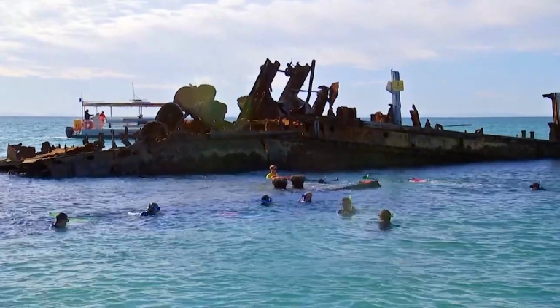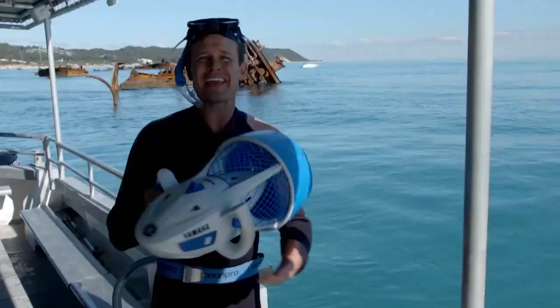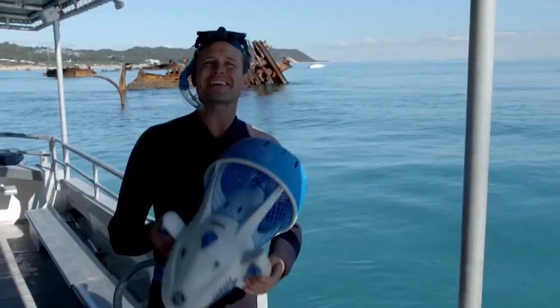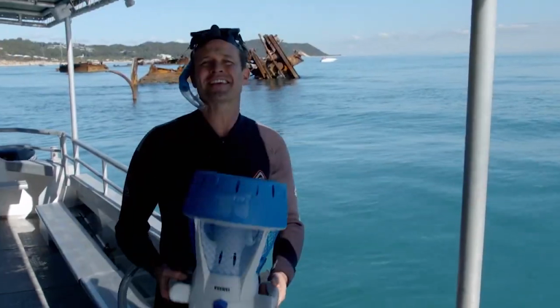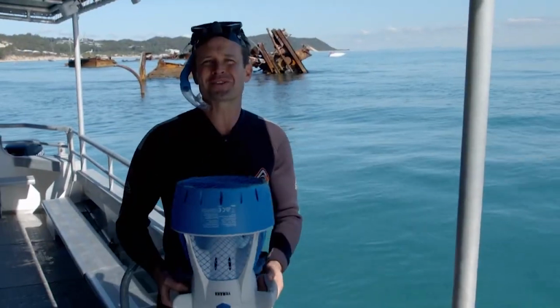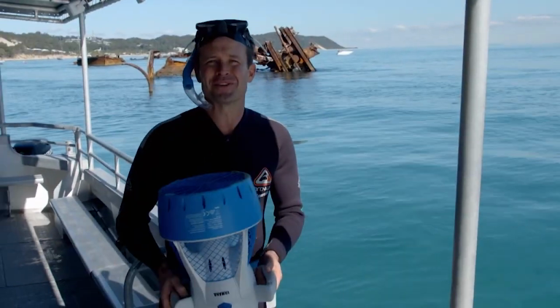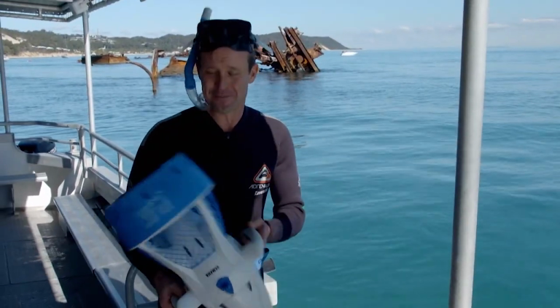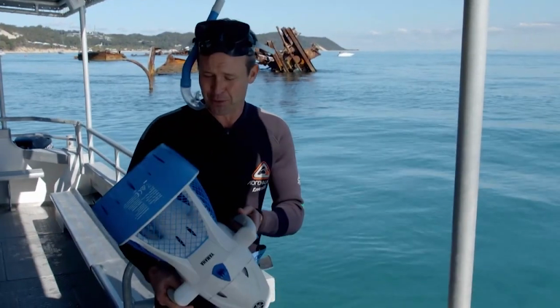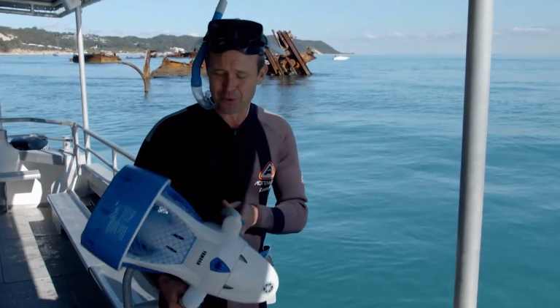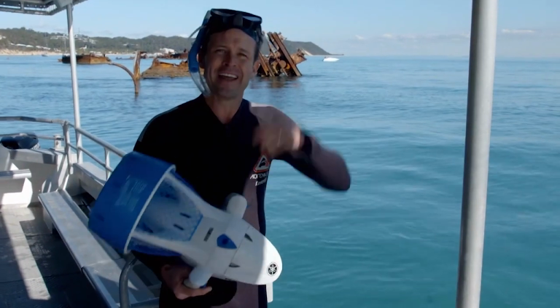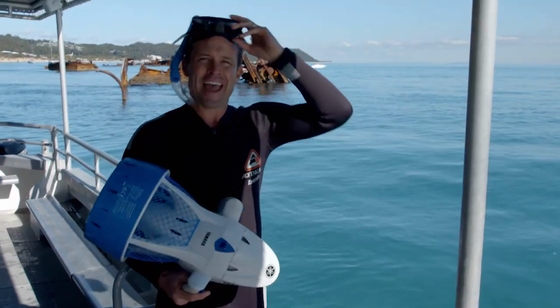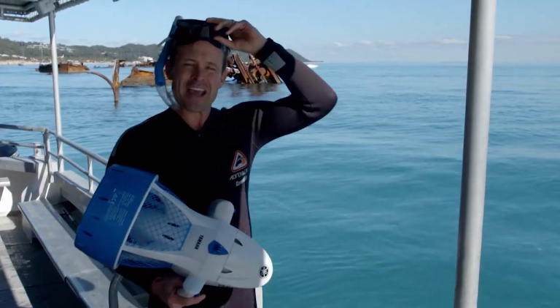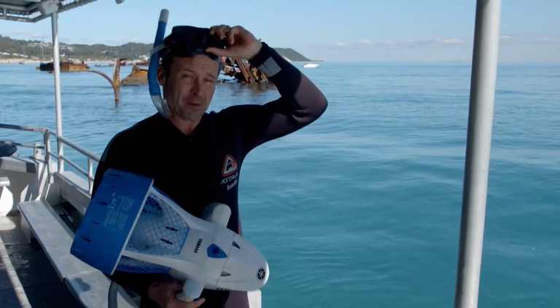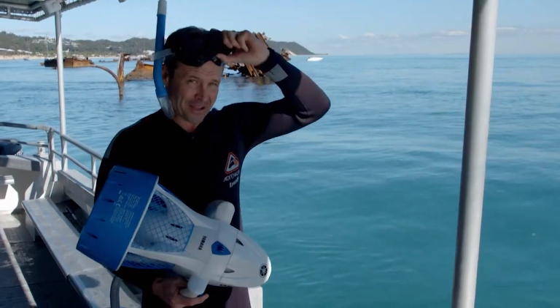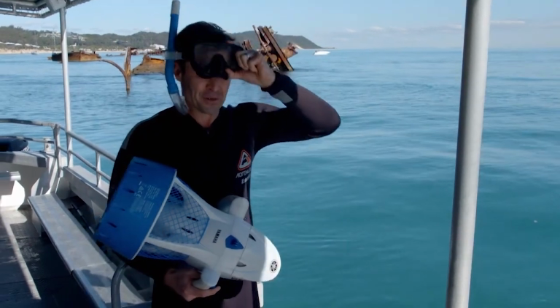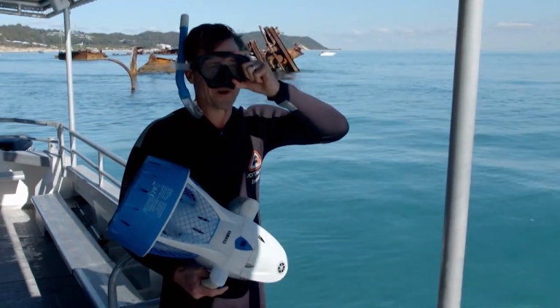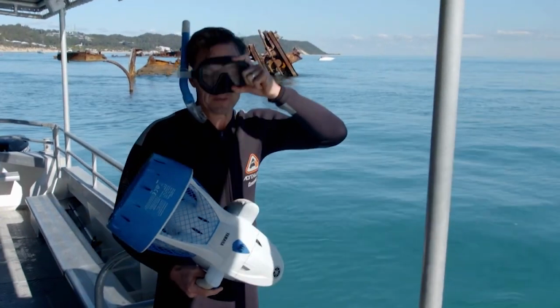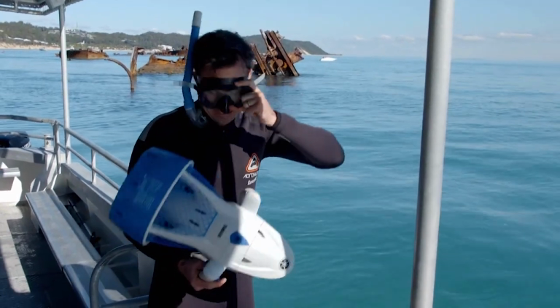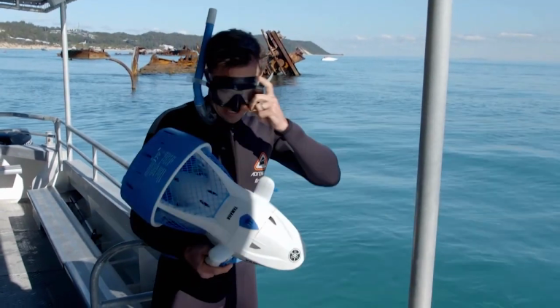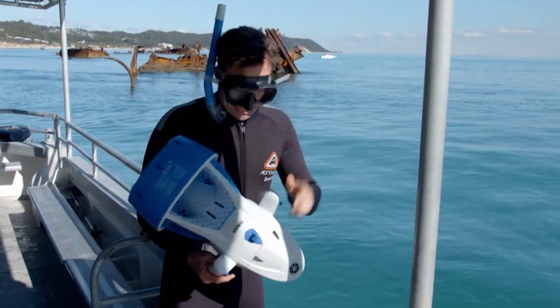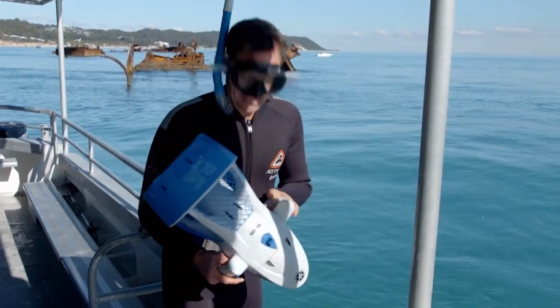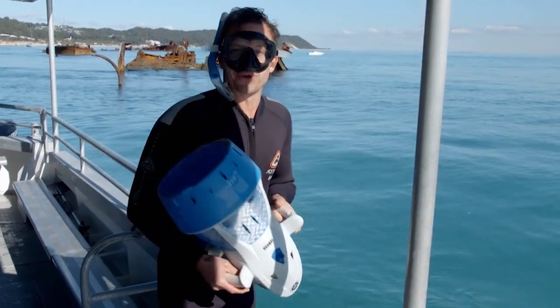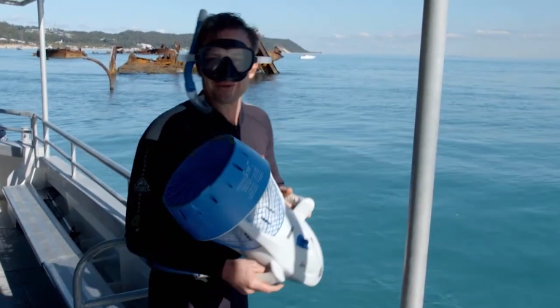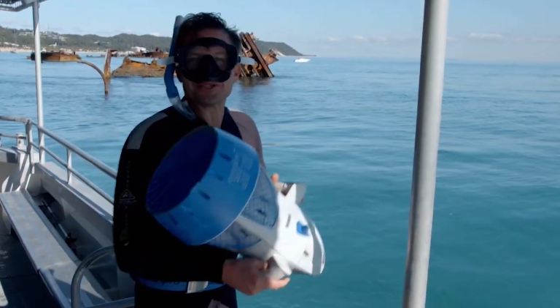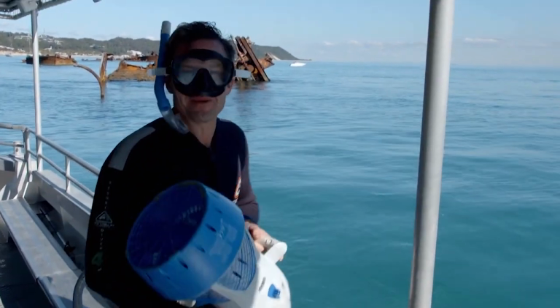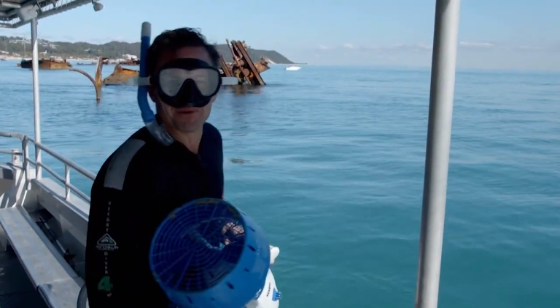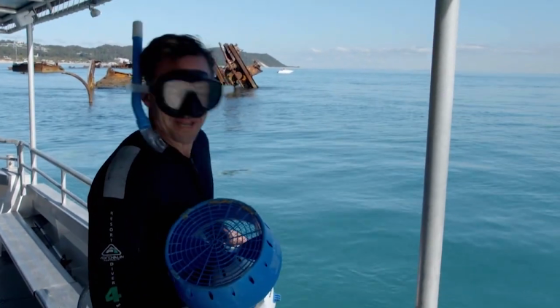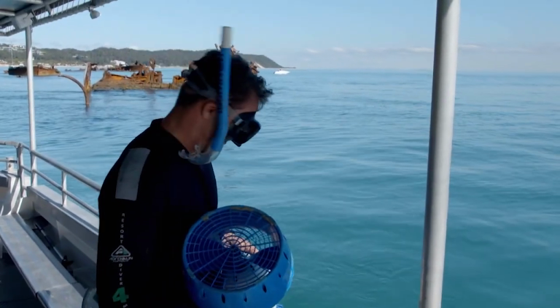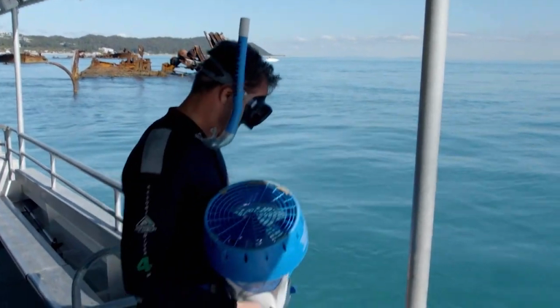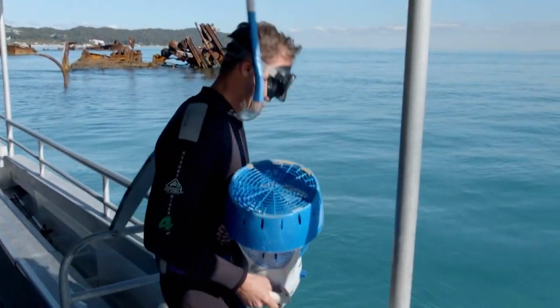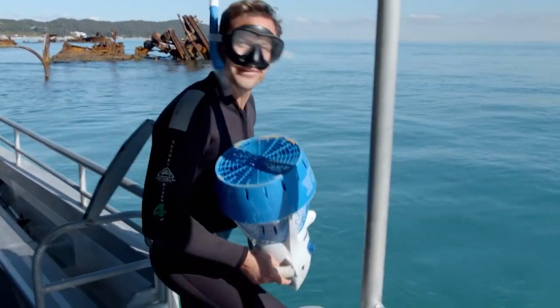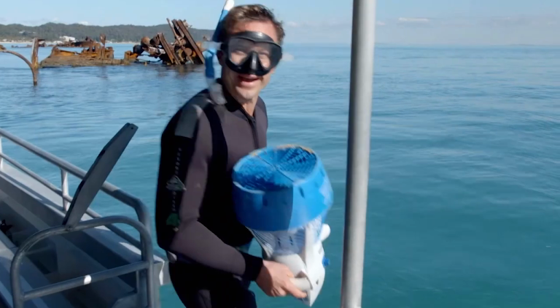These are sea scooters that they've got on board and they help propel you through the water. This is all a little bit James Bond-esque — here we go.